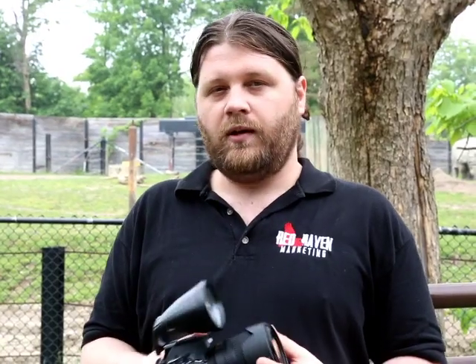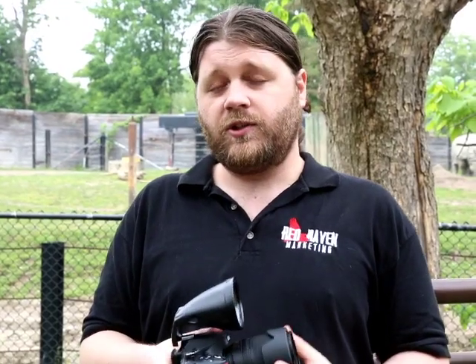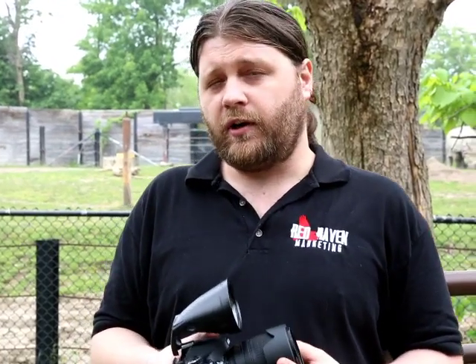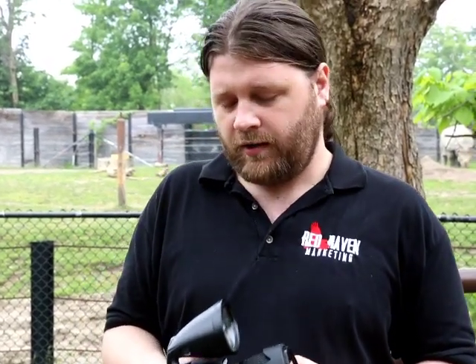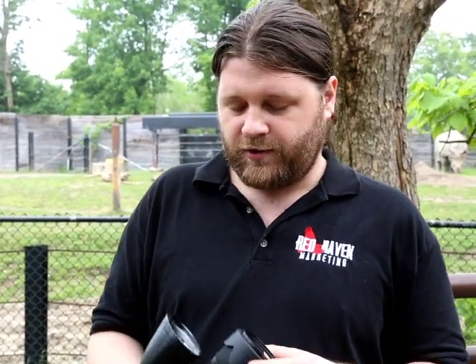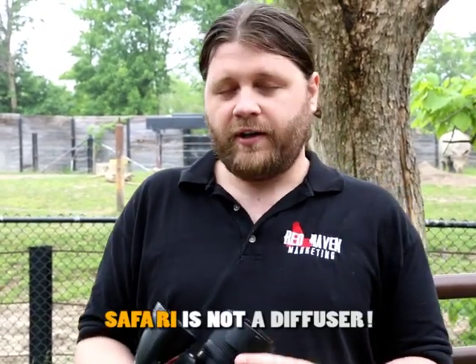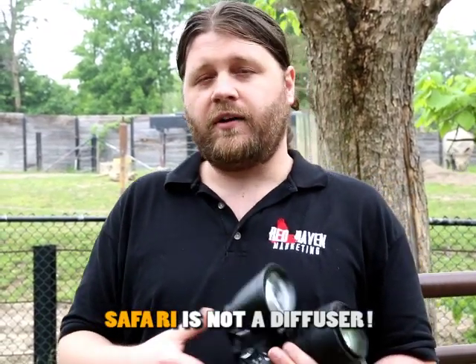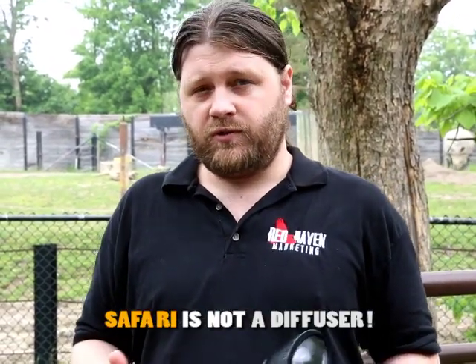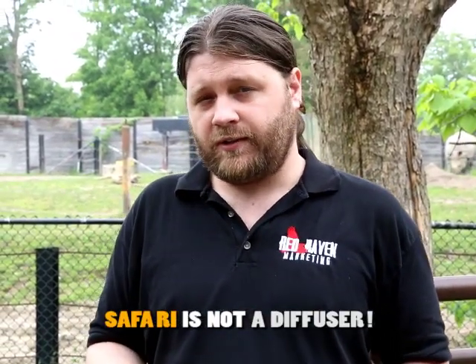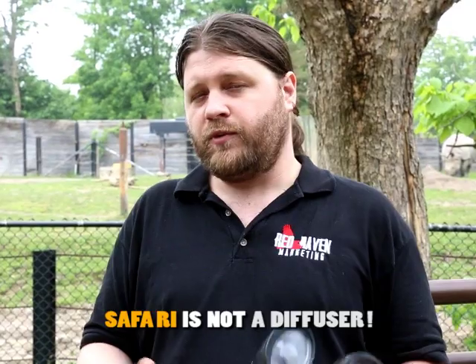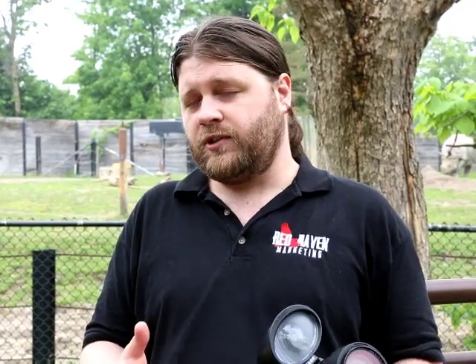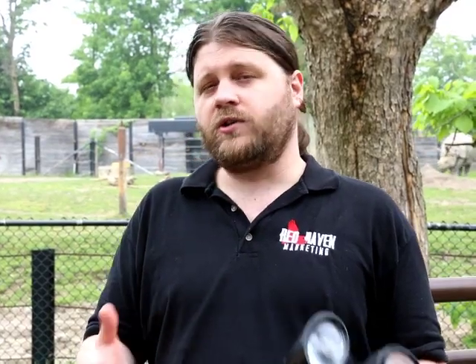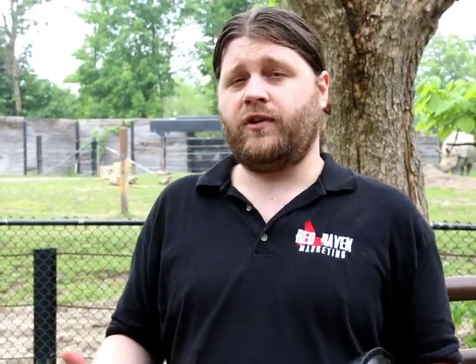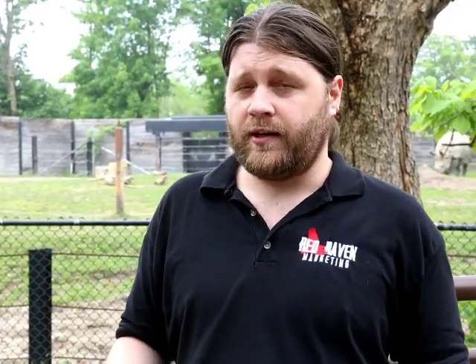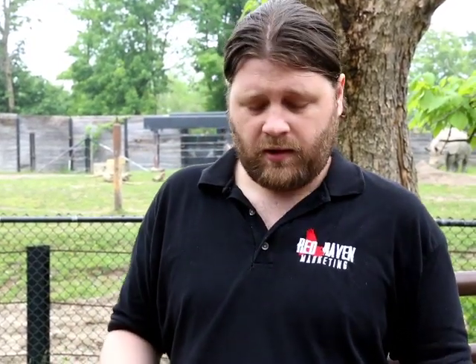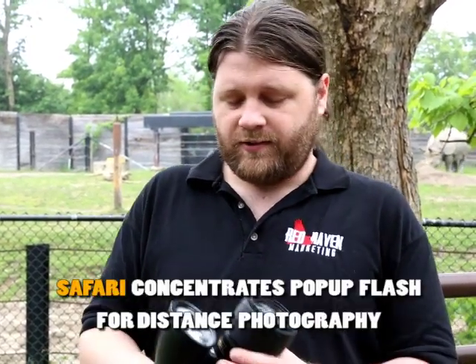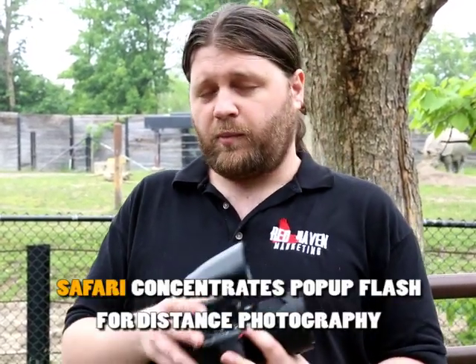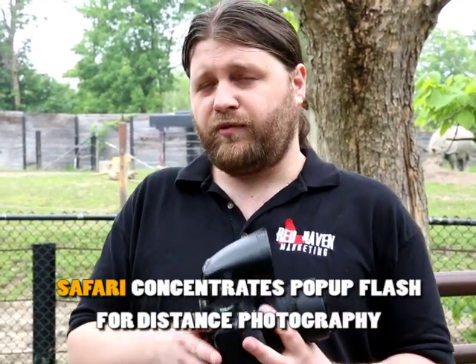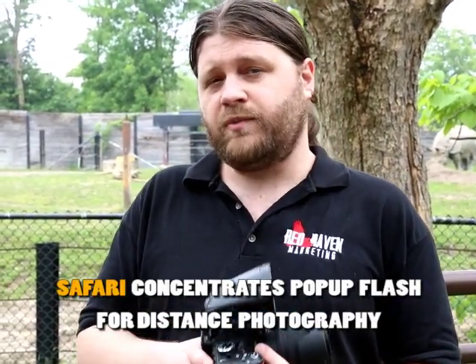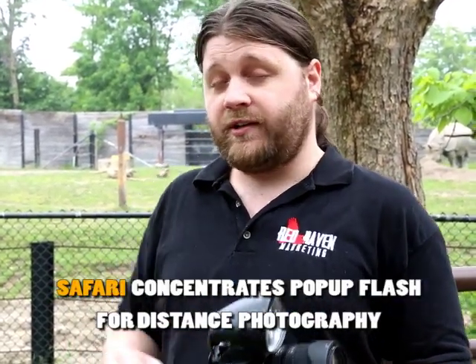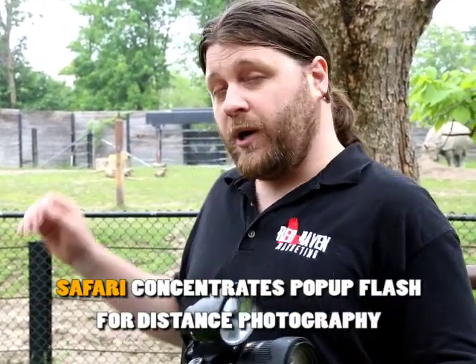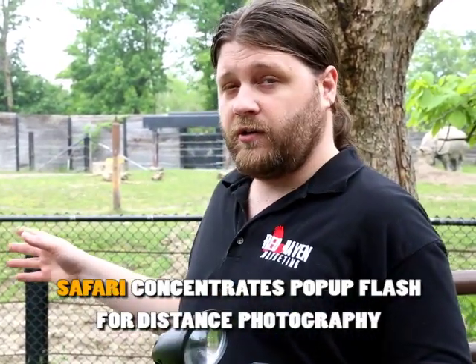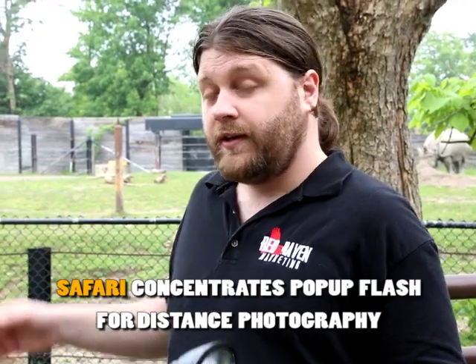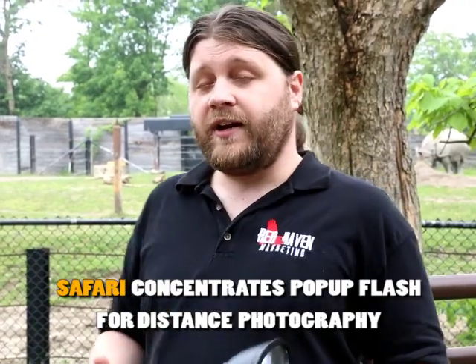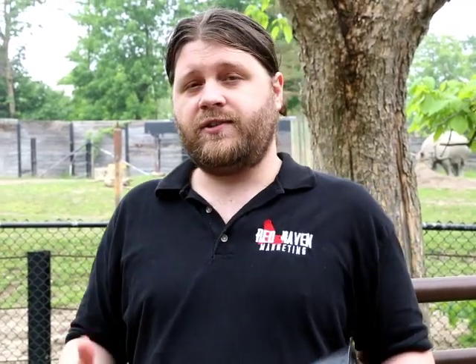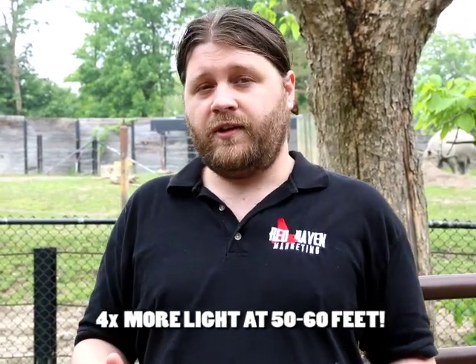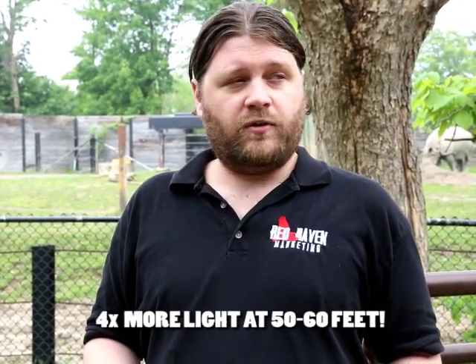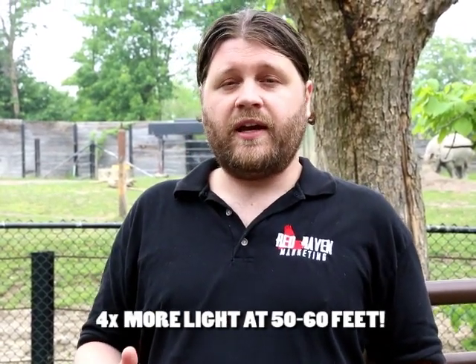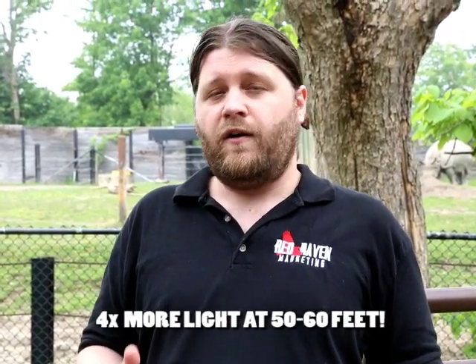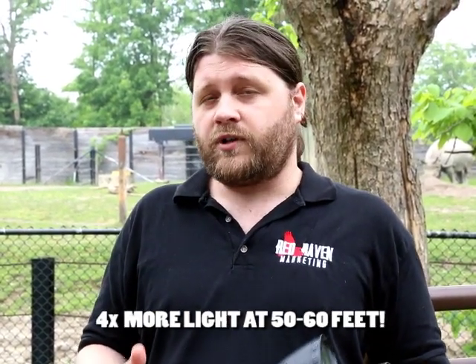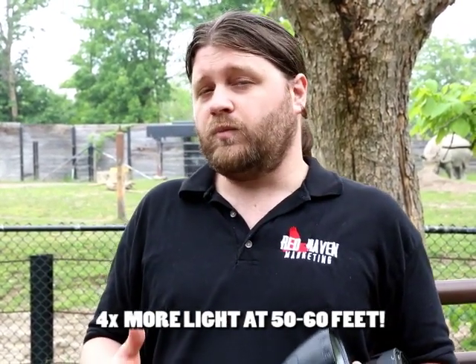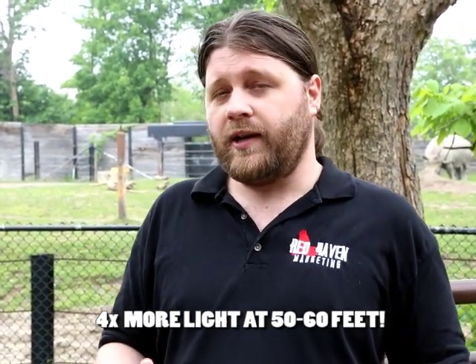Just to clarify, the Safari is not a diffuser. It's not reducing or softening your light. It's taking your pop-up flash and projecting it much farther. Even at 60 feet, you're still getting four times more light.